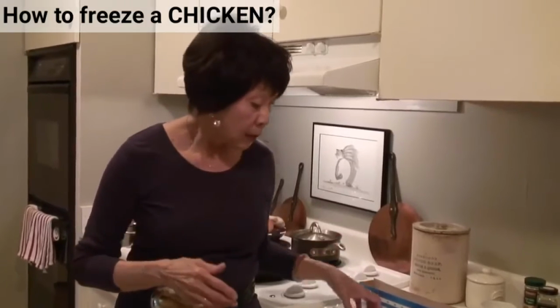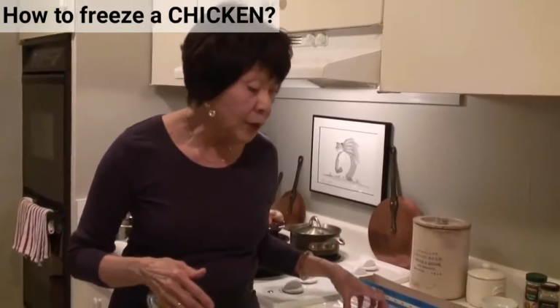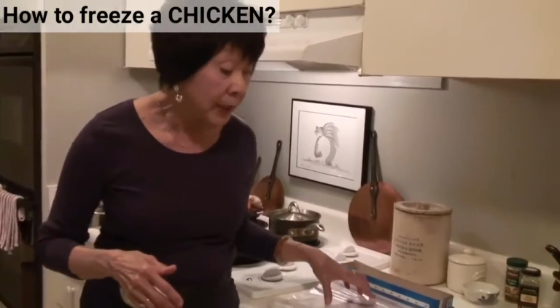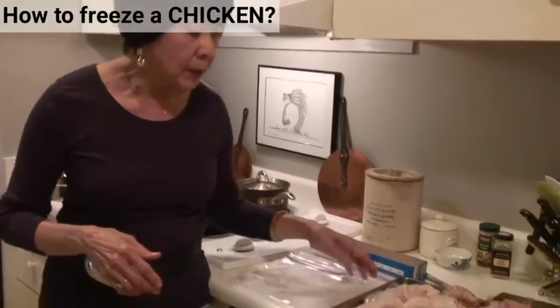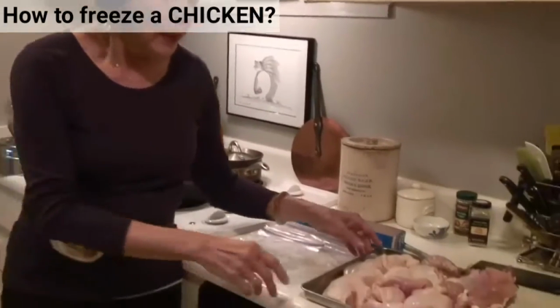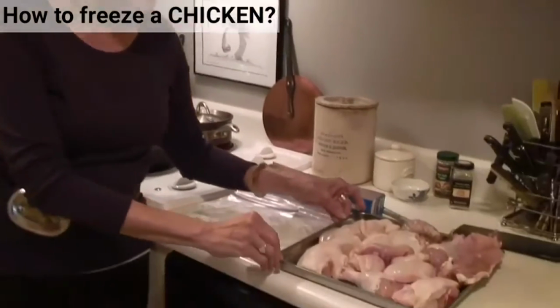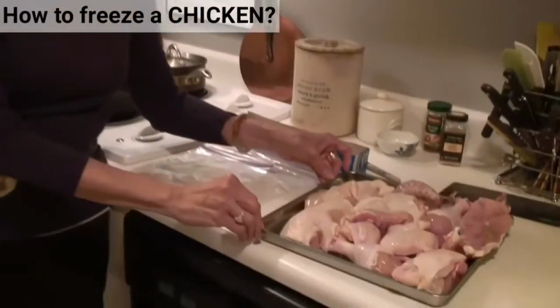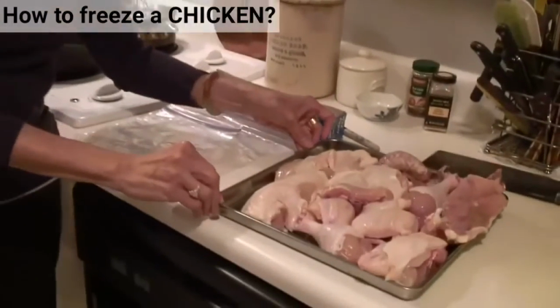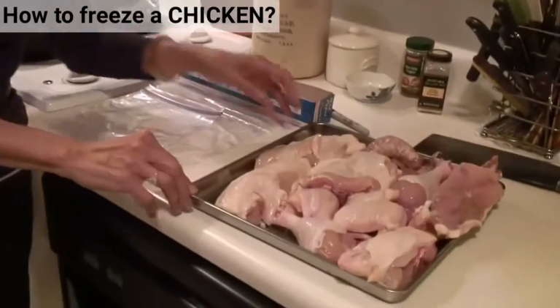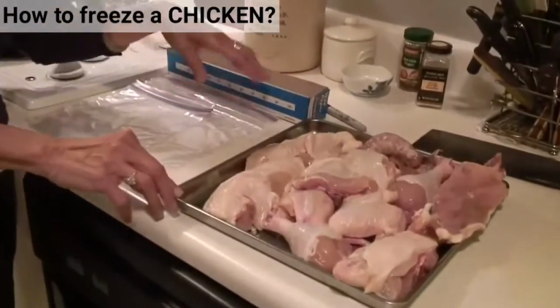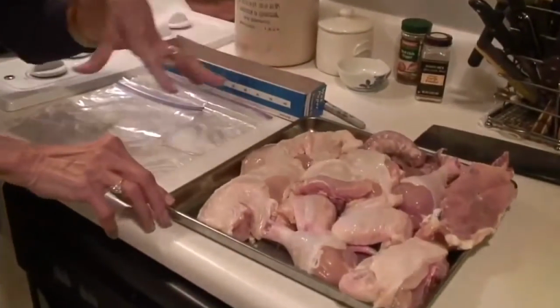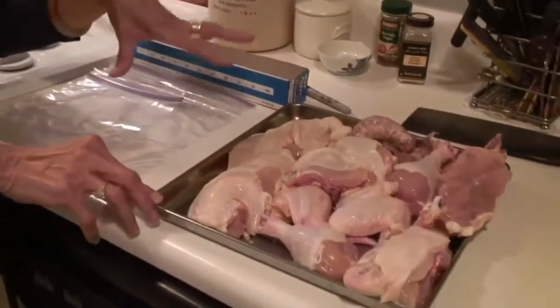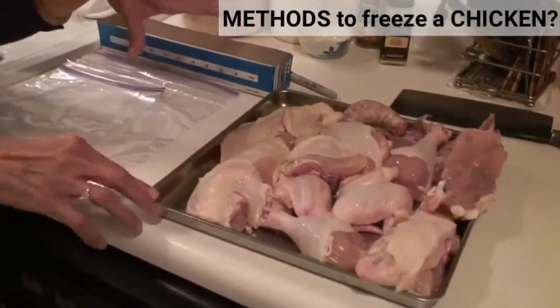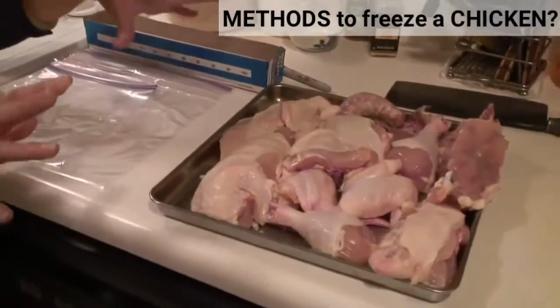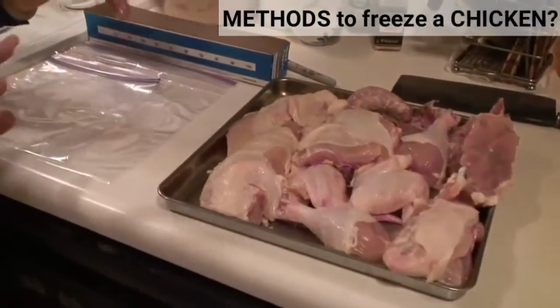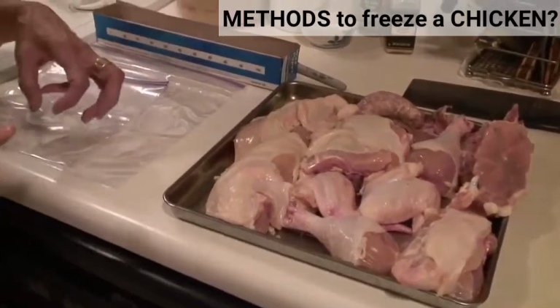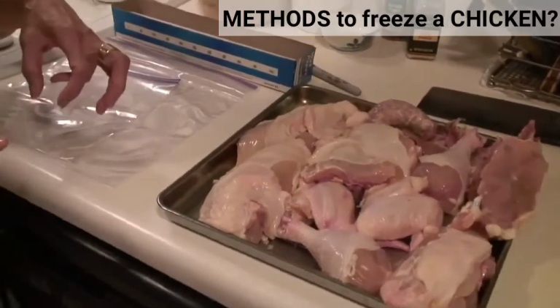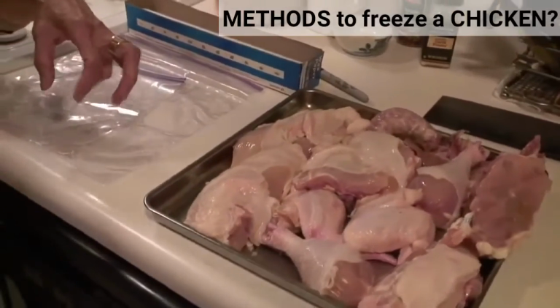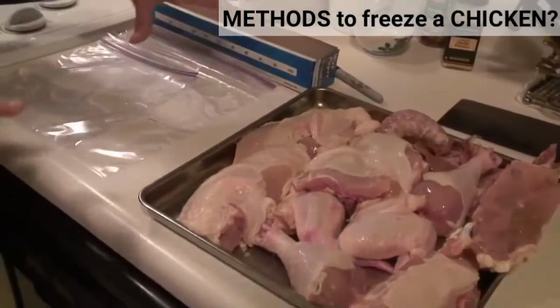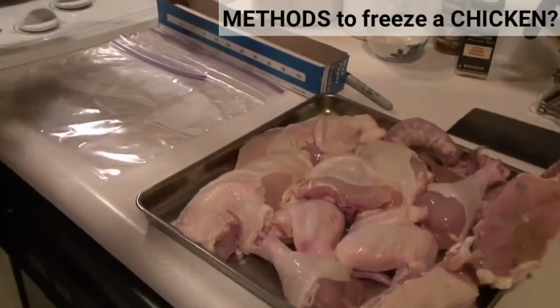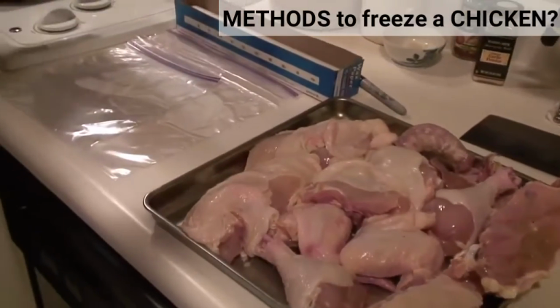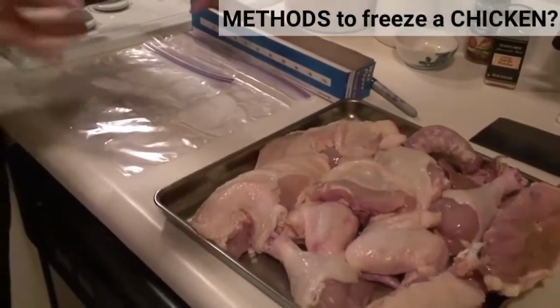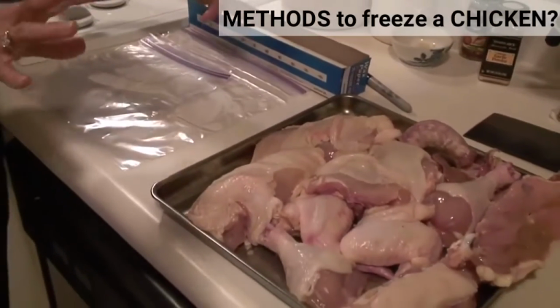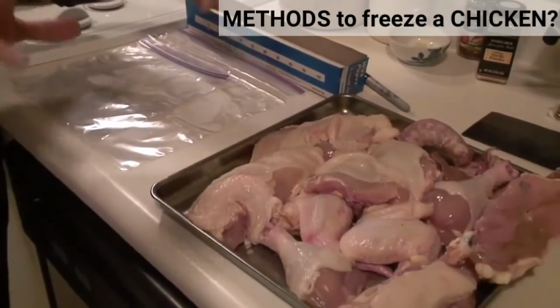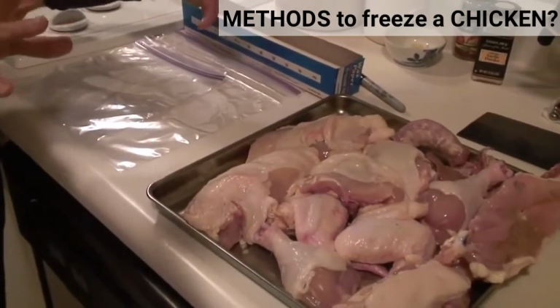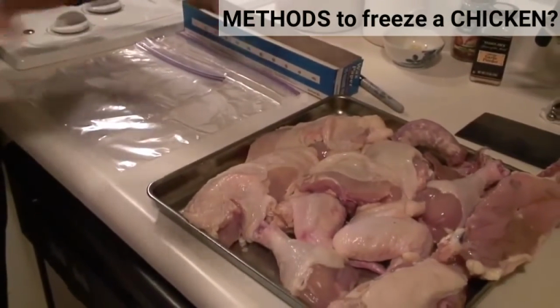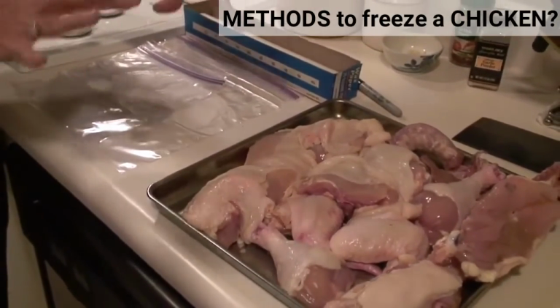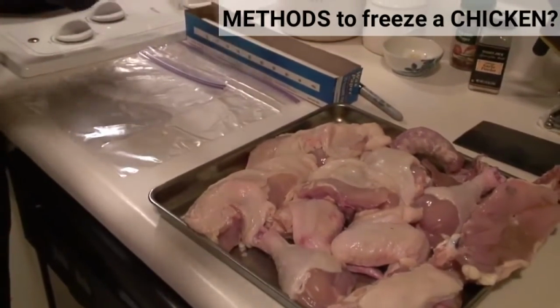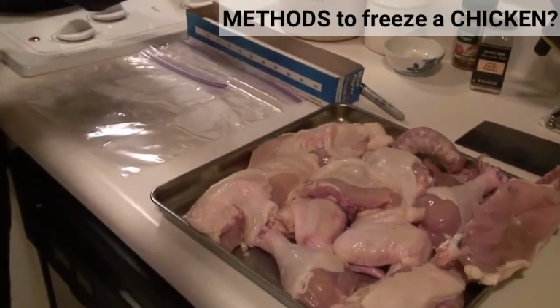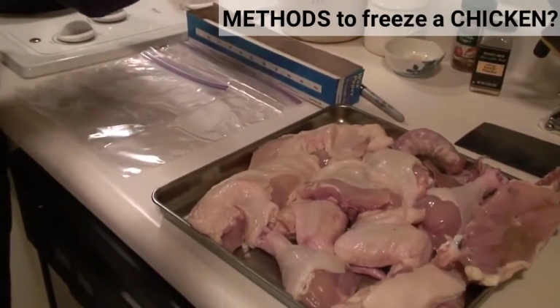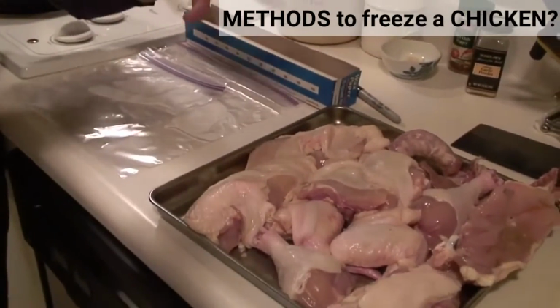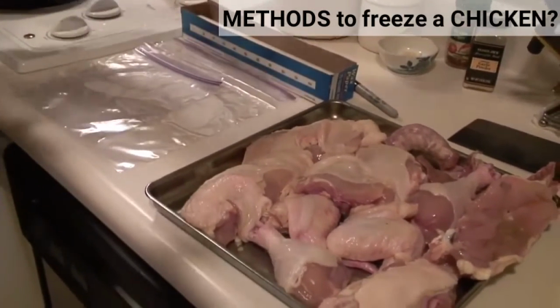So the first thing — this chicken that I cut up, we did a video on the cut up chicken, you might want to refer to that. I have all the parts of a large chicken: the breasts, the thighs, the bones, etc.